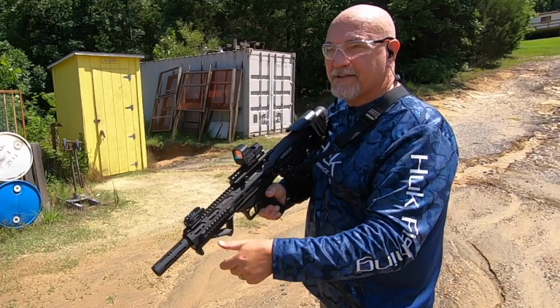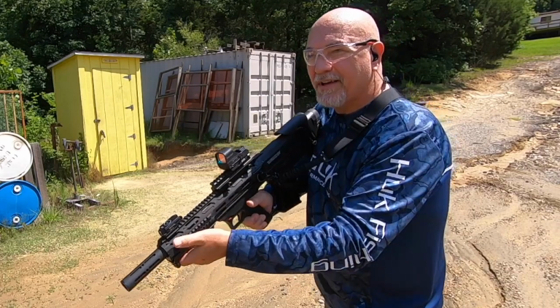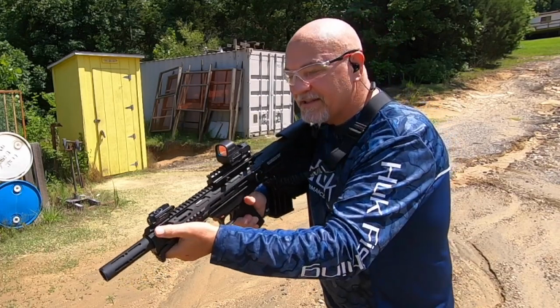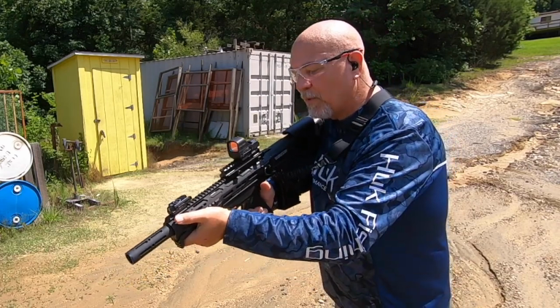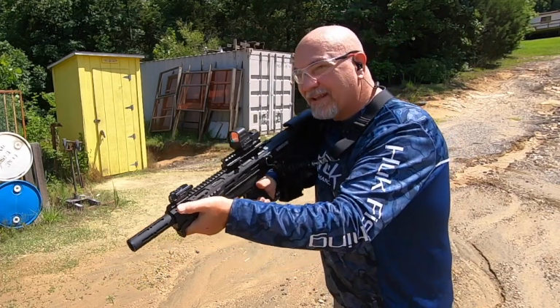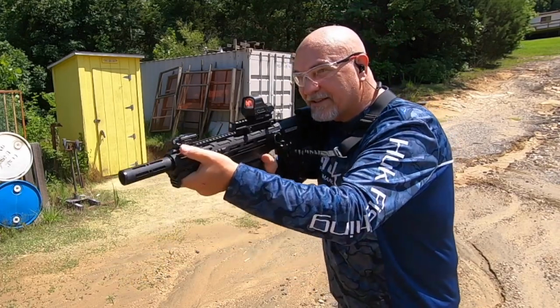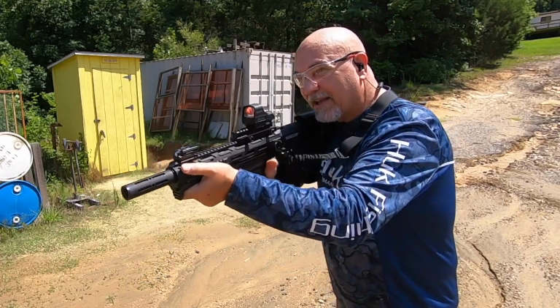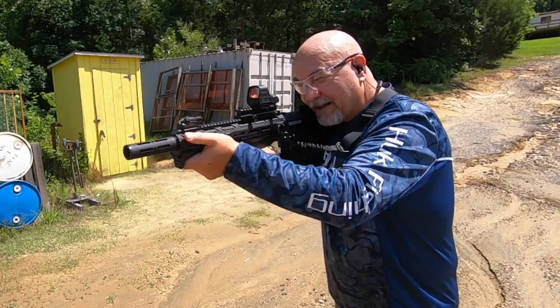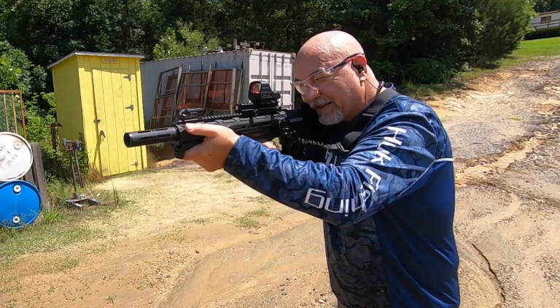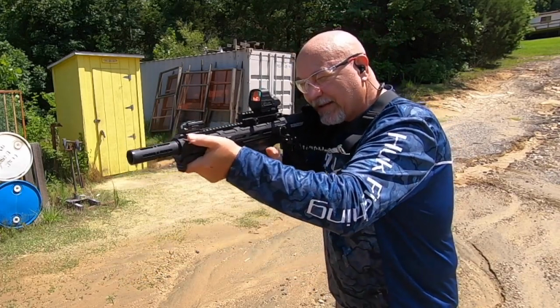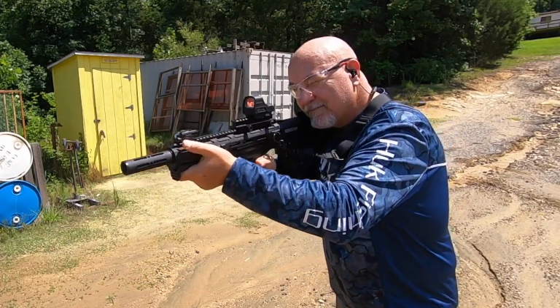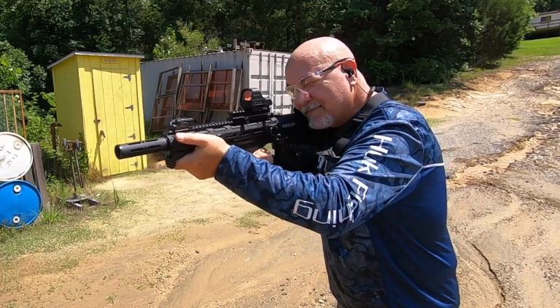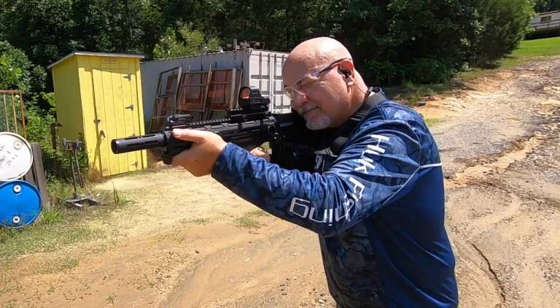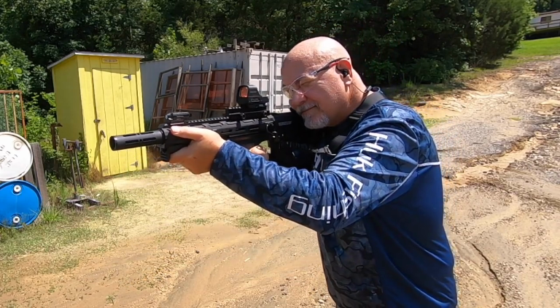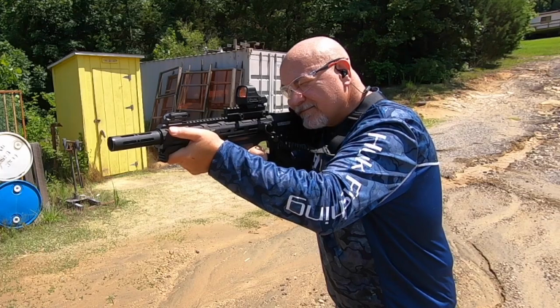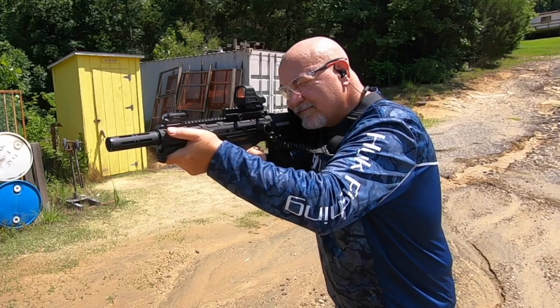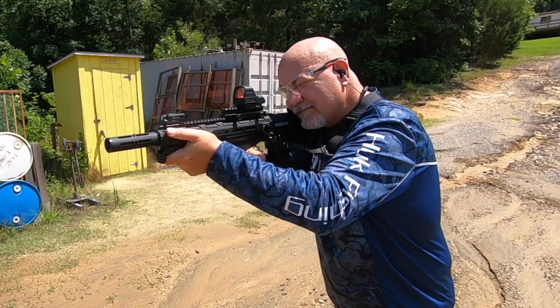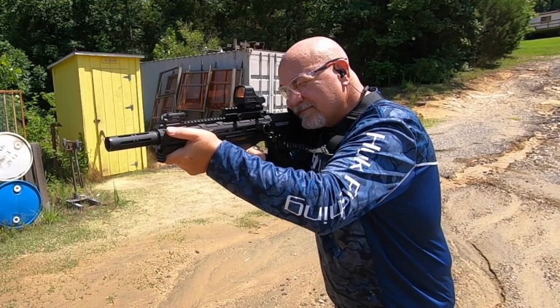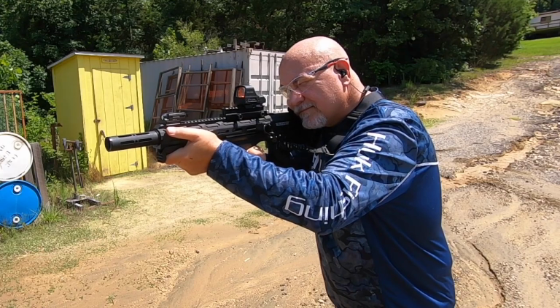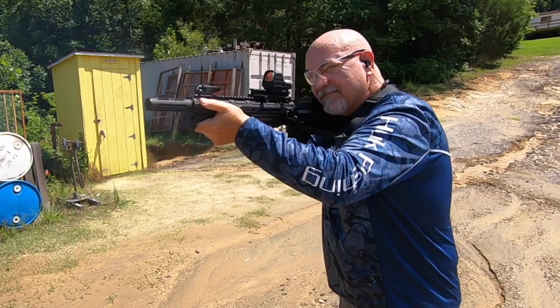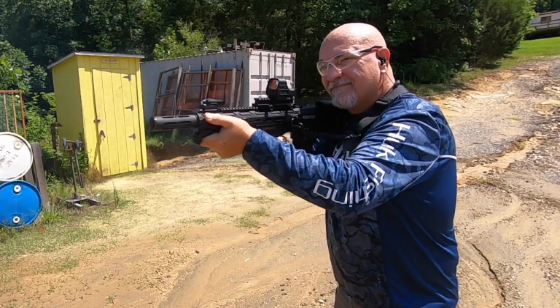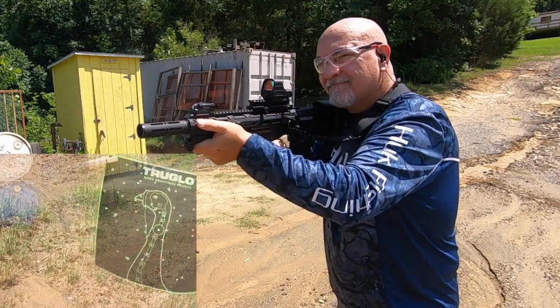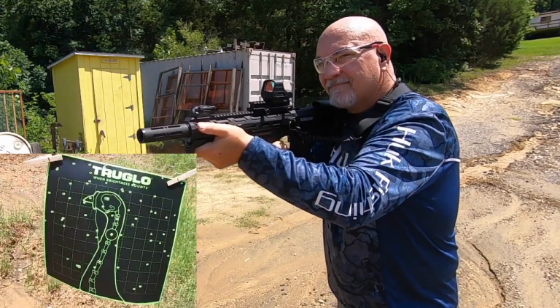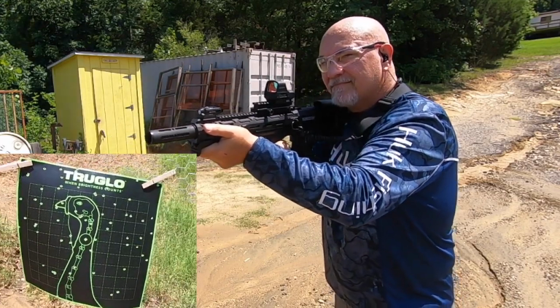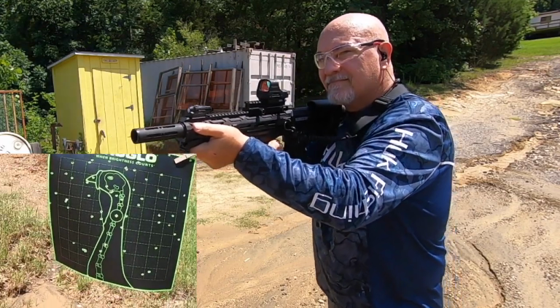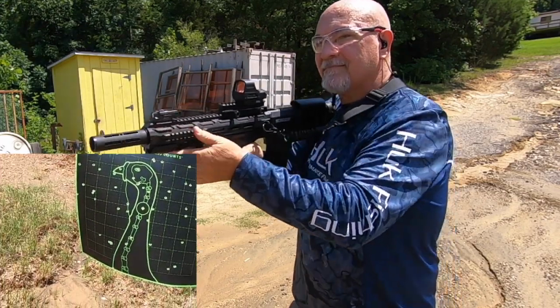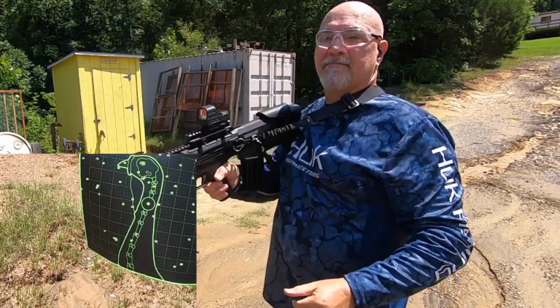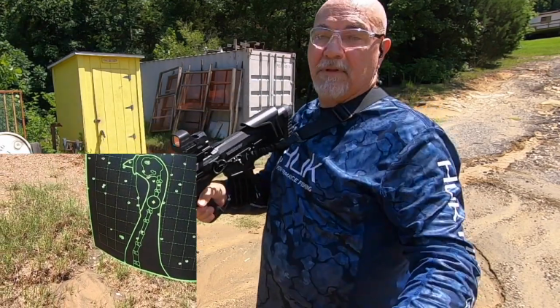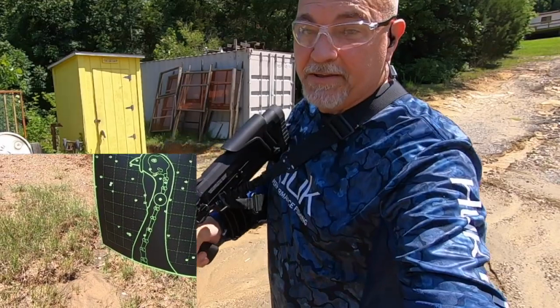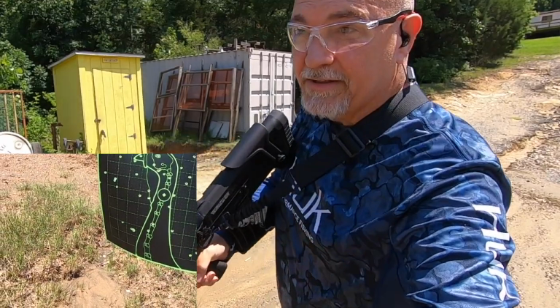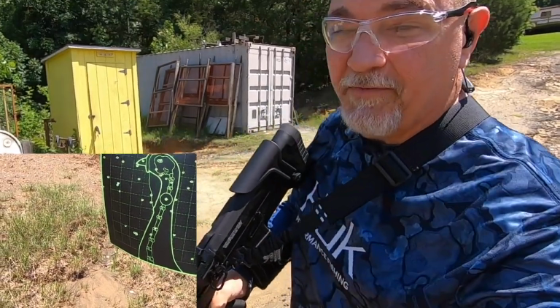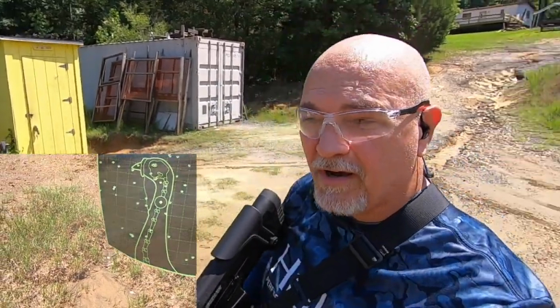Muzzle of the gun is at 40. Let's take our next shot at our next turkey. Another dead turkey at 40 yards.